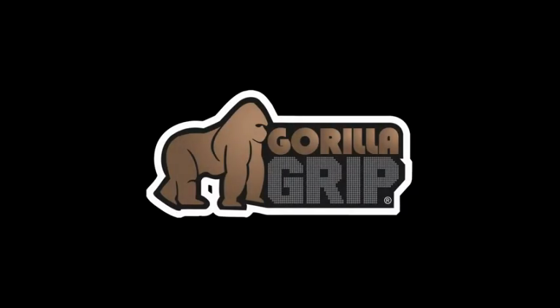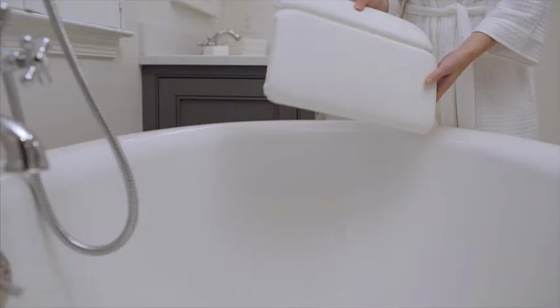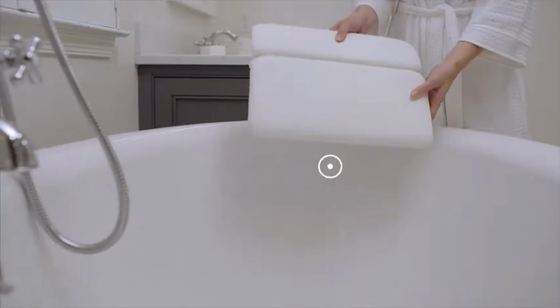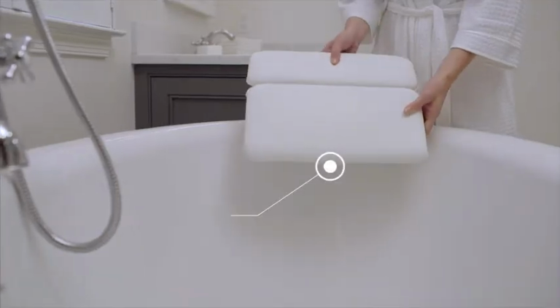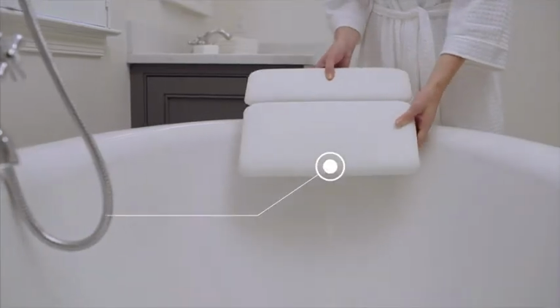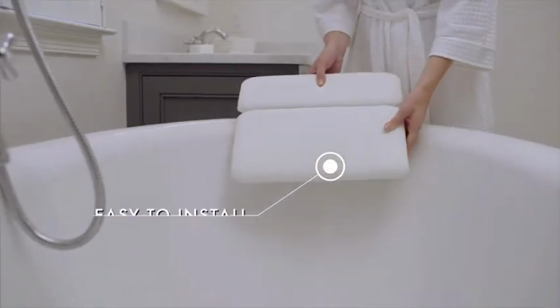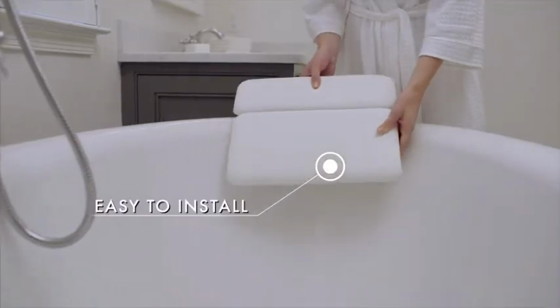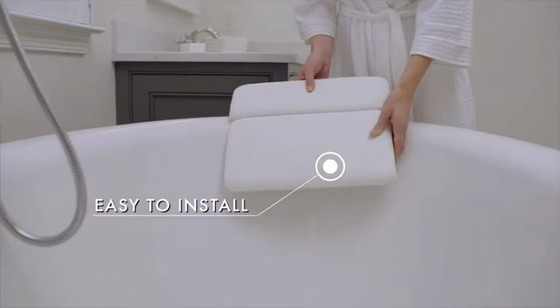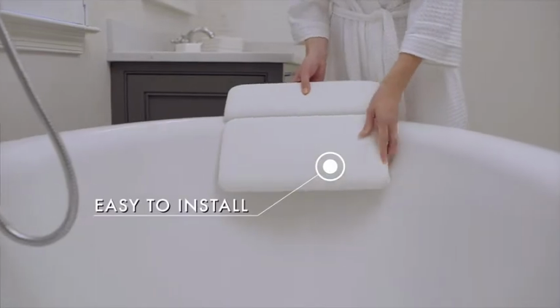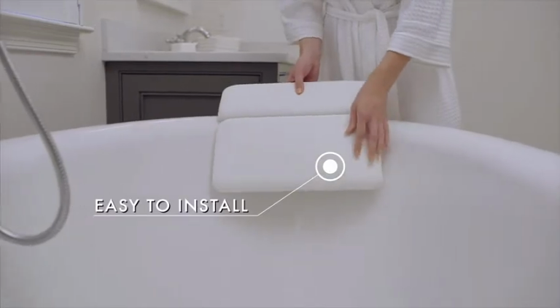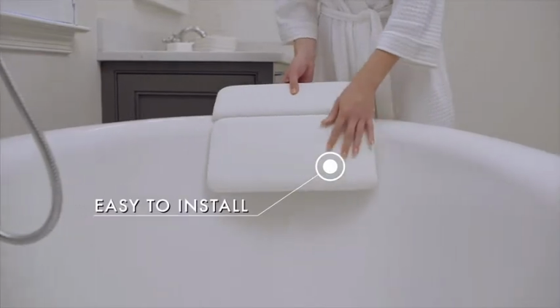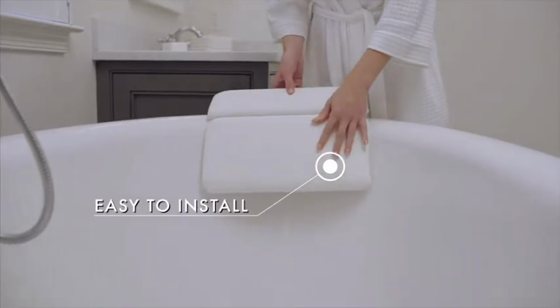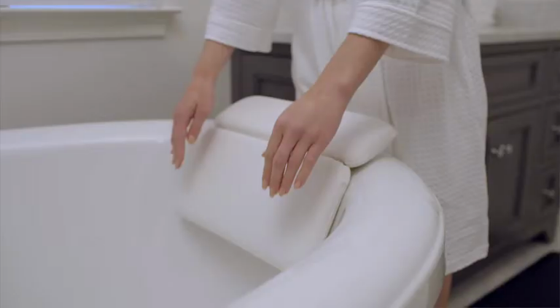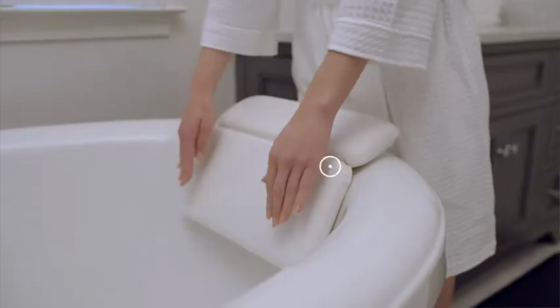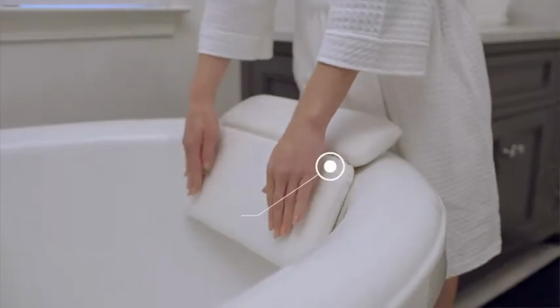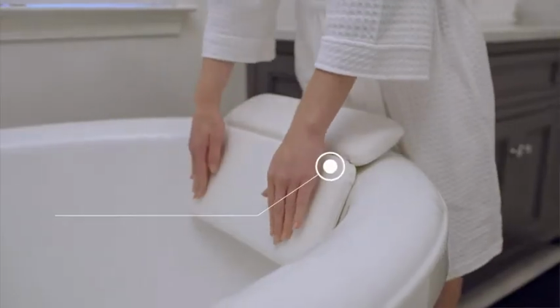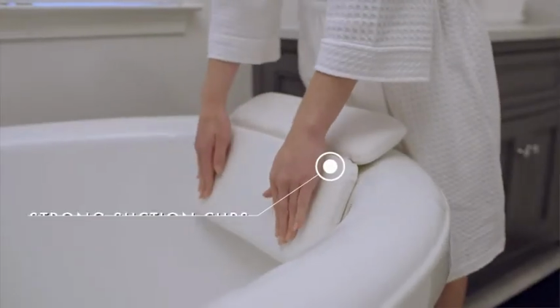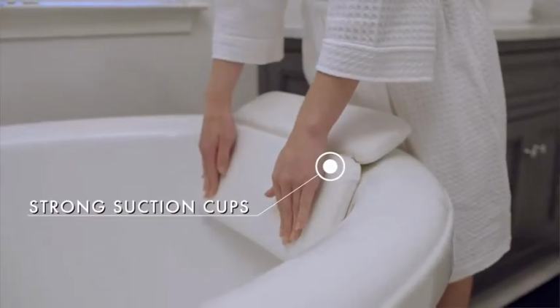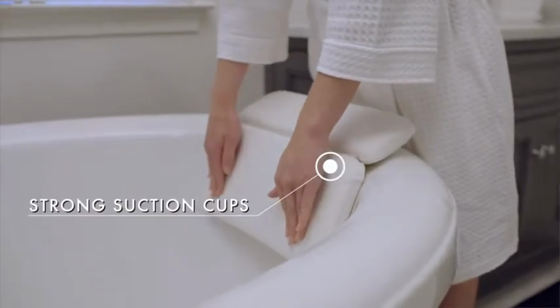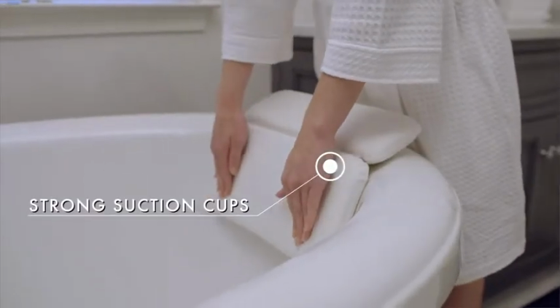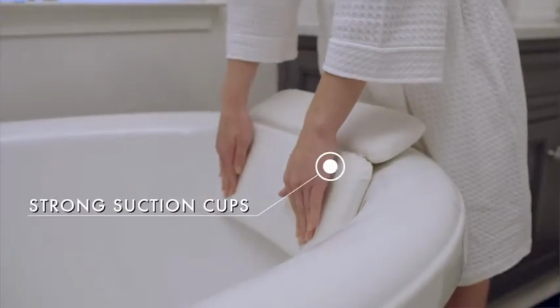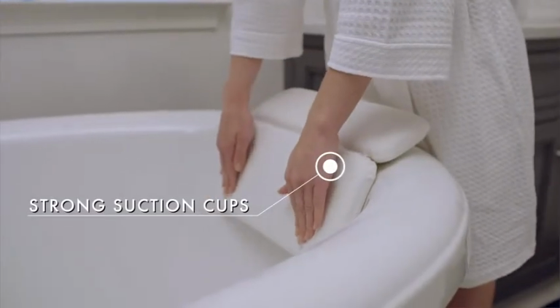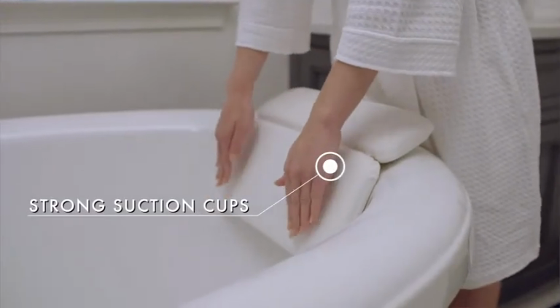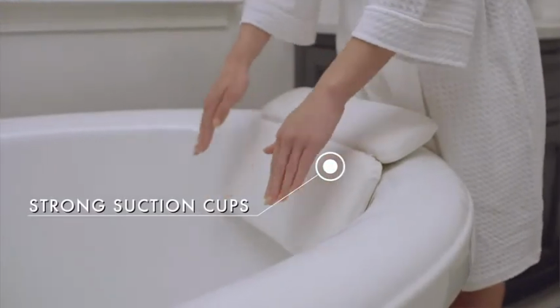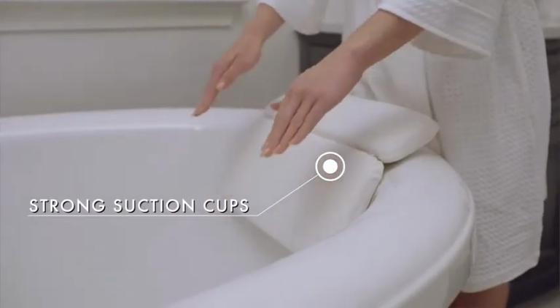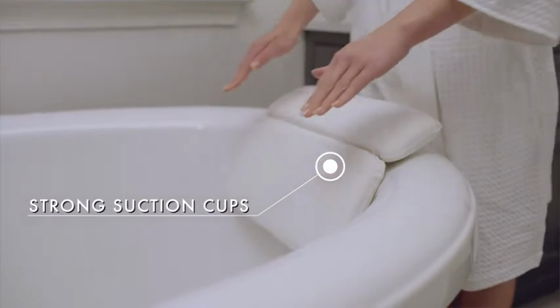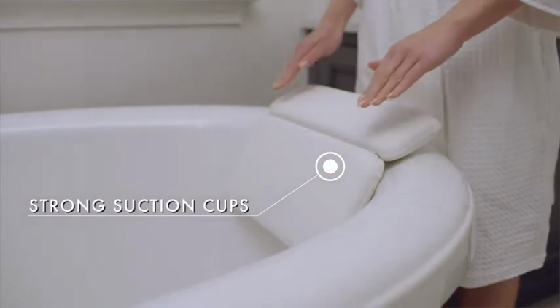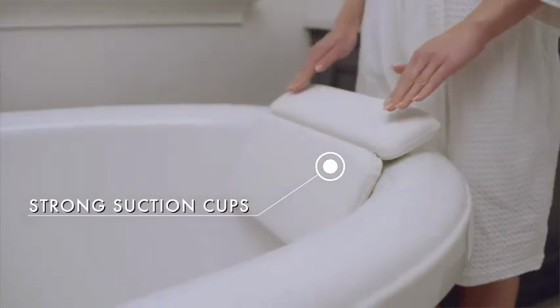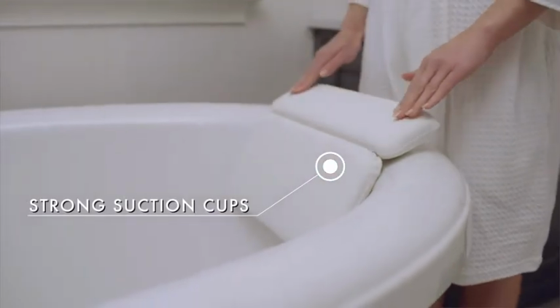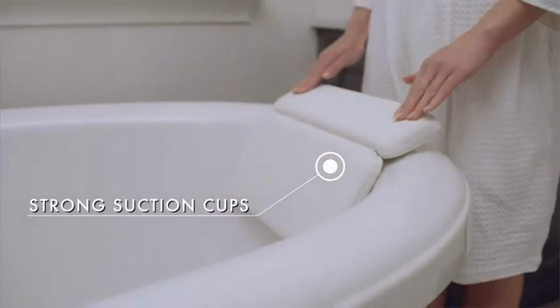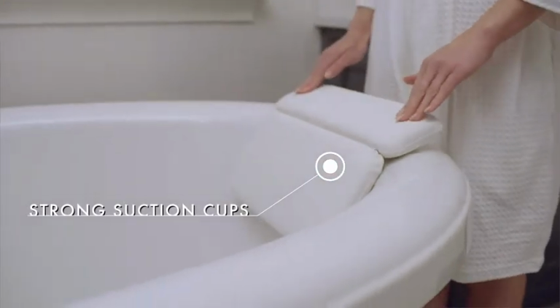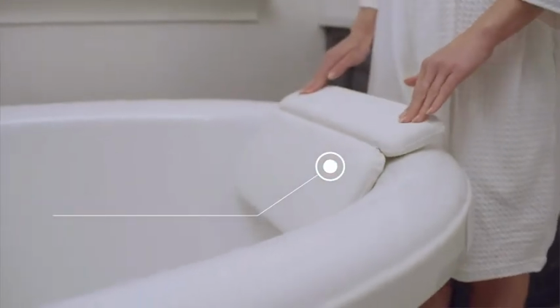Introducing the Gorilla Grip two panel bath pillow. Seven strong suction cups help hold the pillow on any smooth, clean surface.